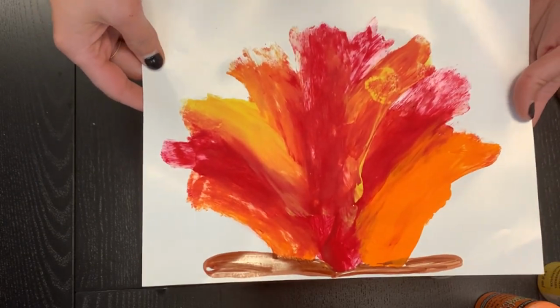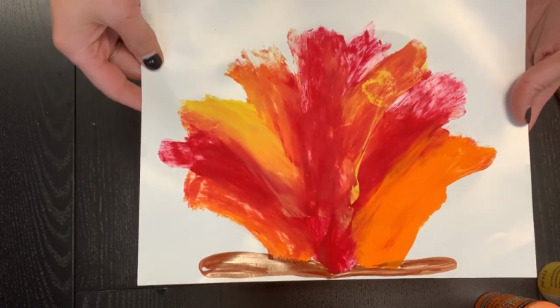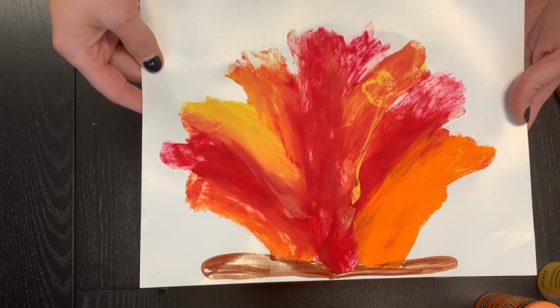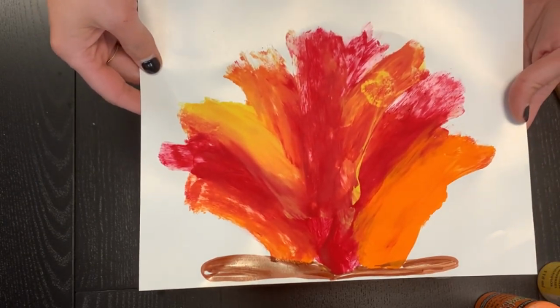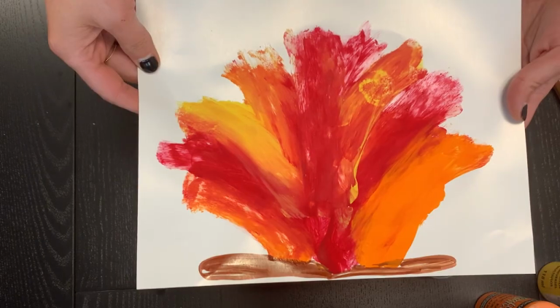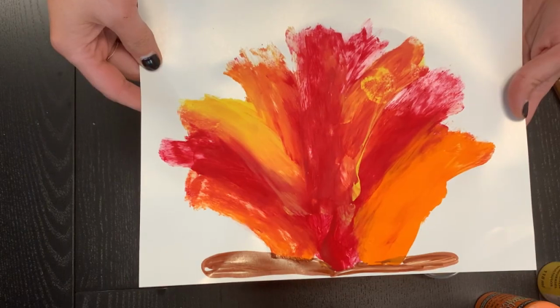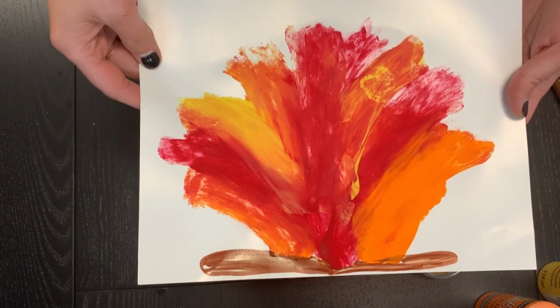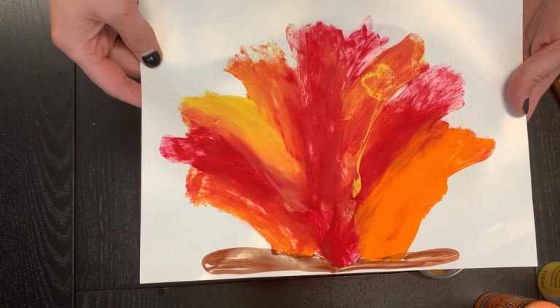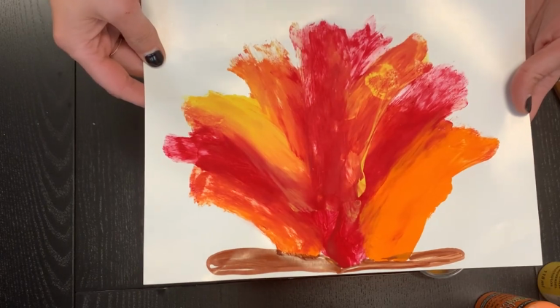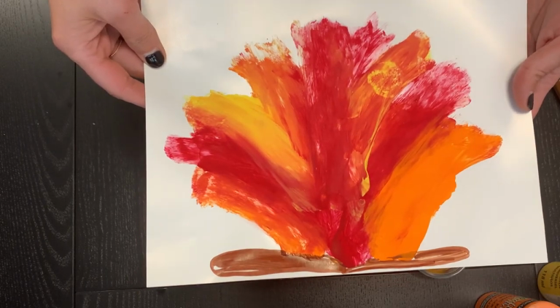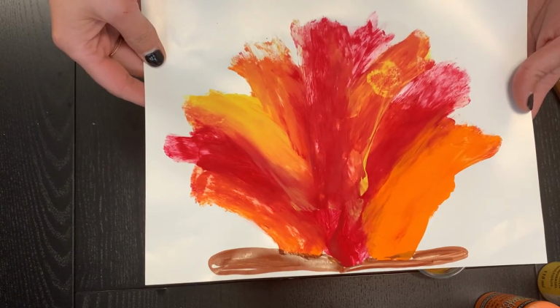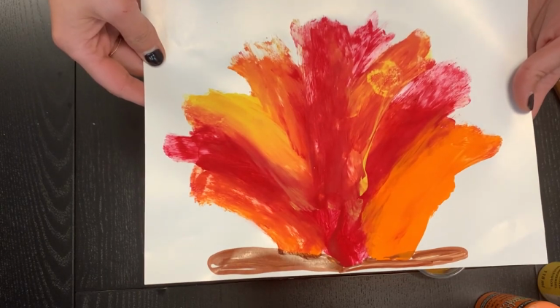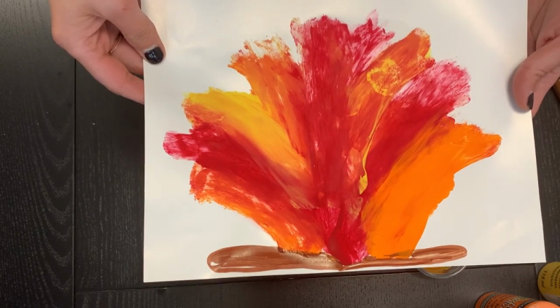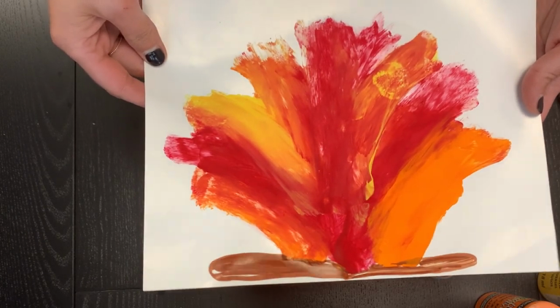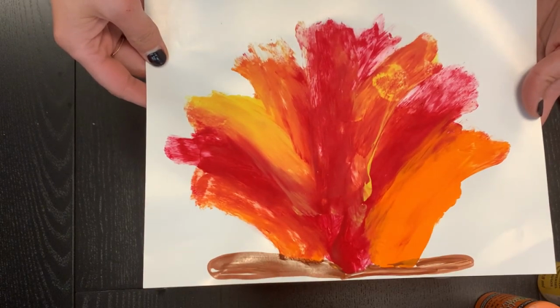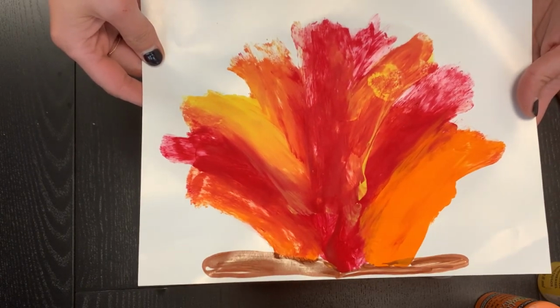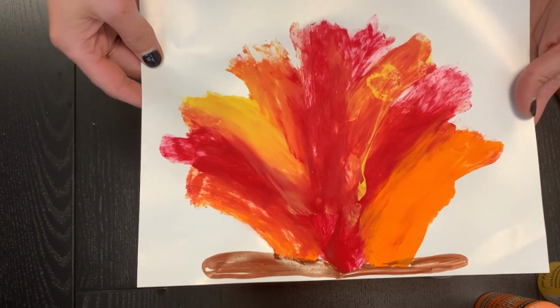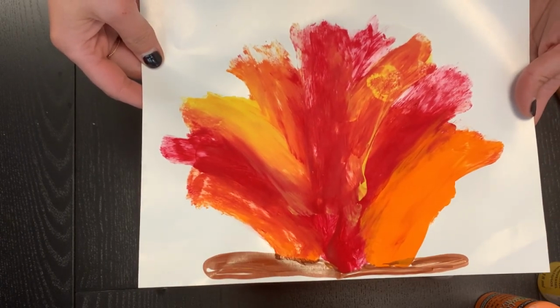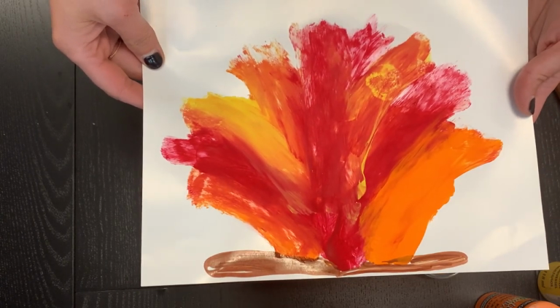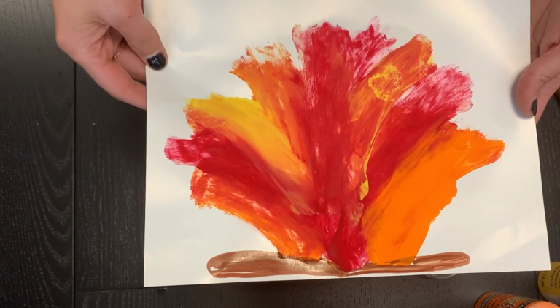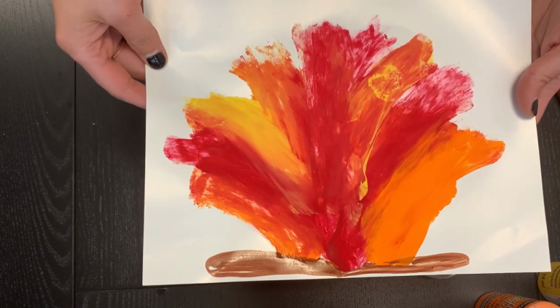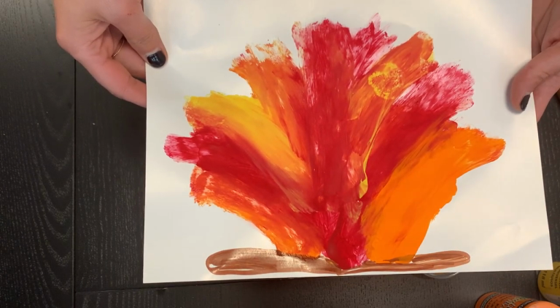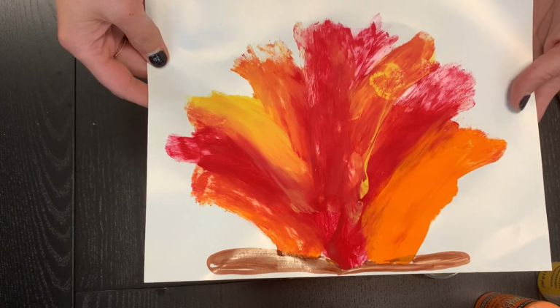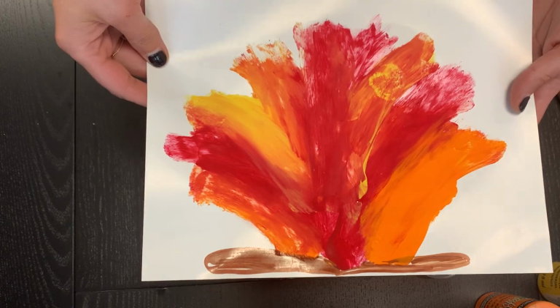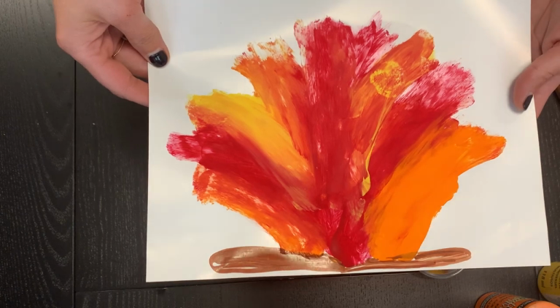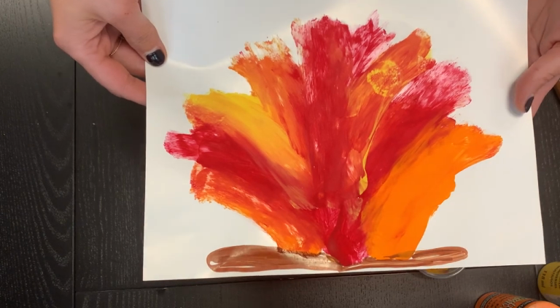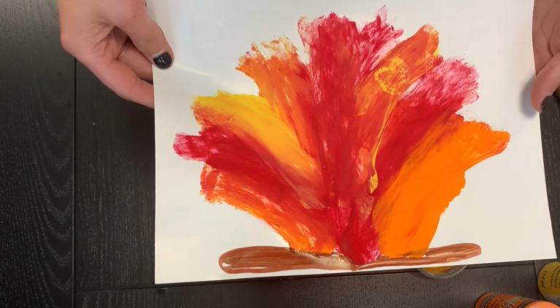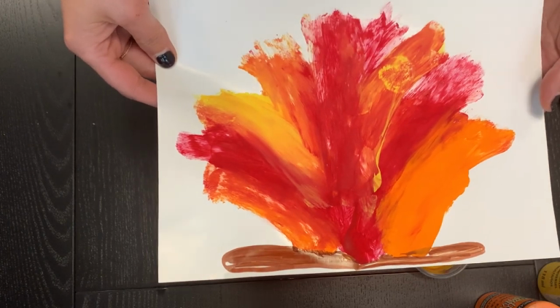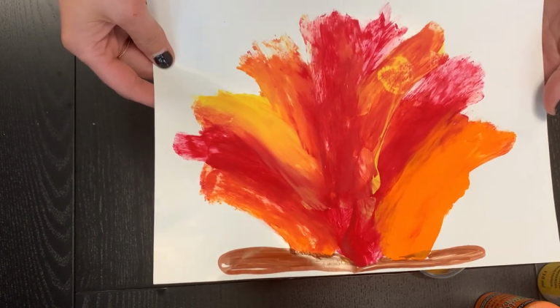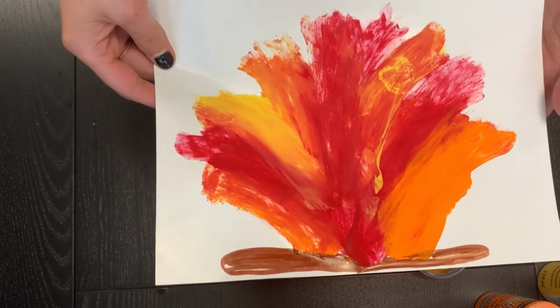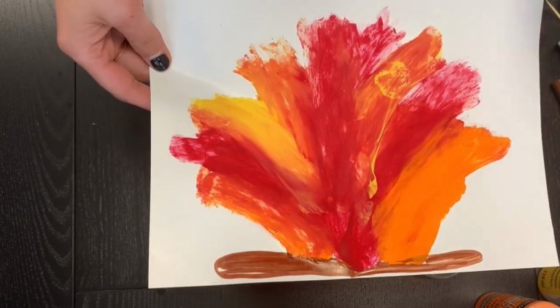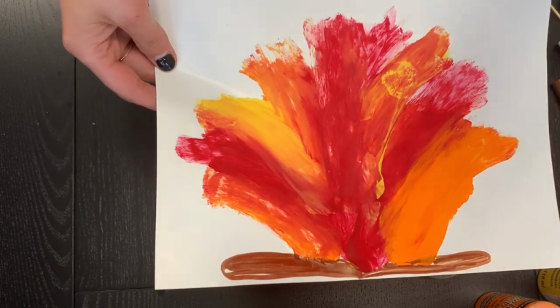Let us know how your marshmallow fire painting went — maybe you snuck in a bite or two of the marshmallows! I hope everyone enjoys this activity and we'll have a great day. Bye!